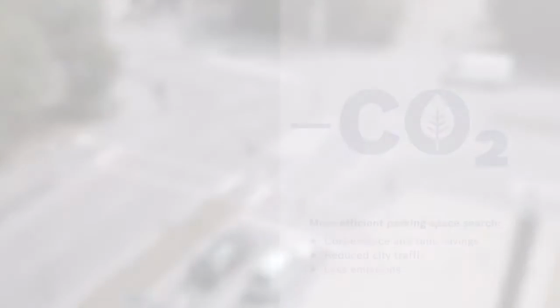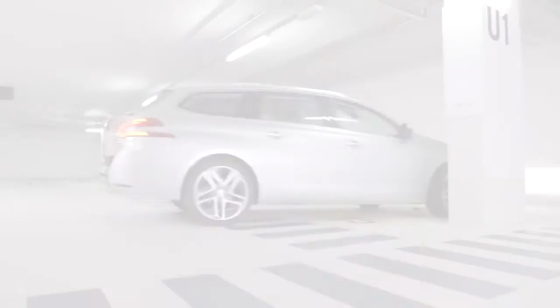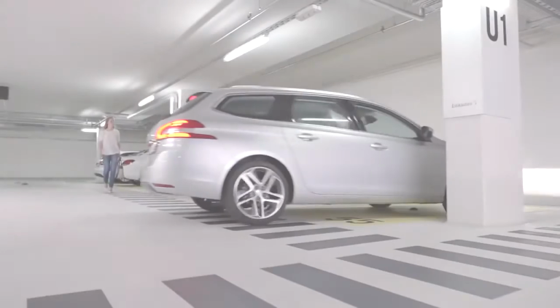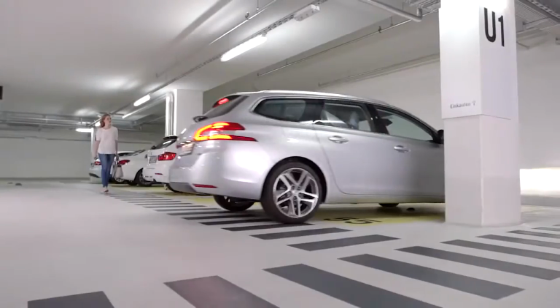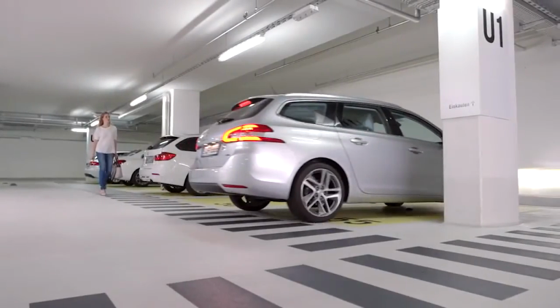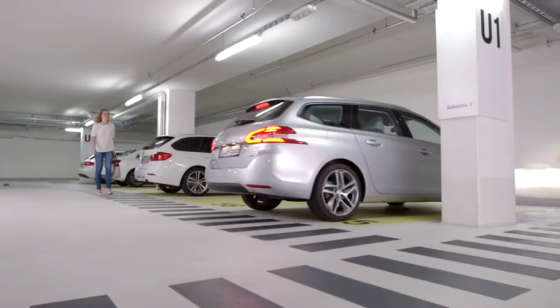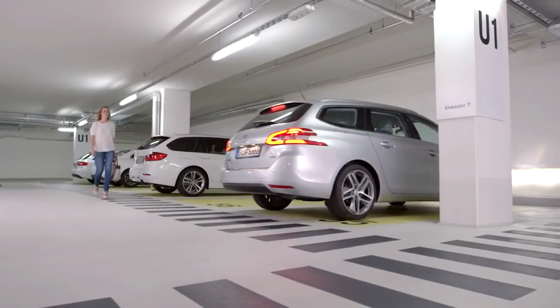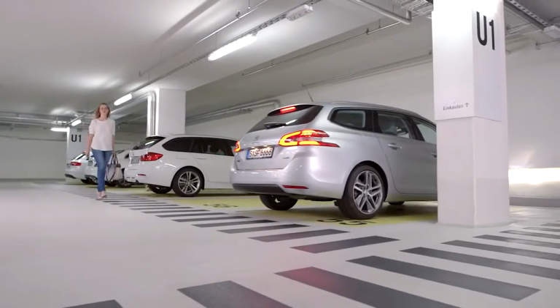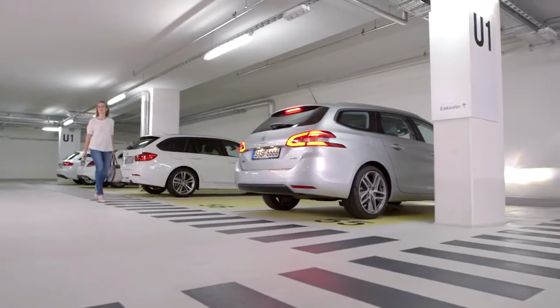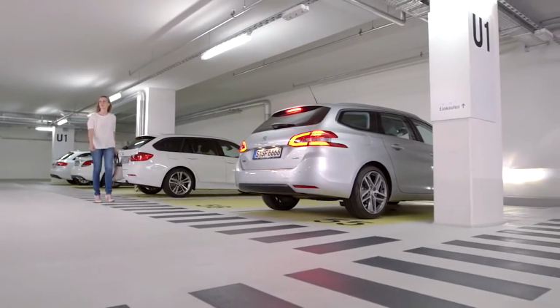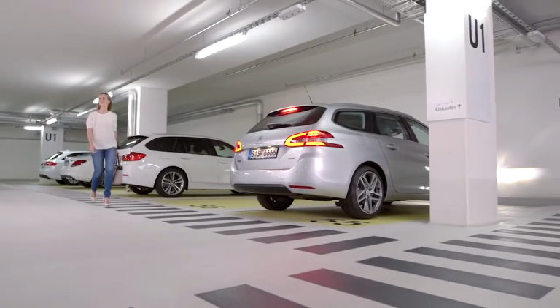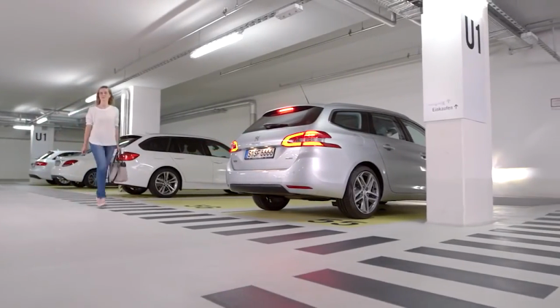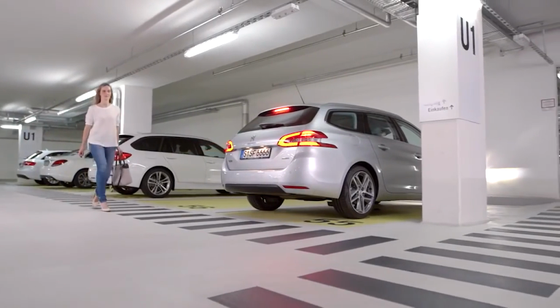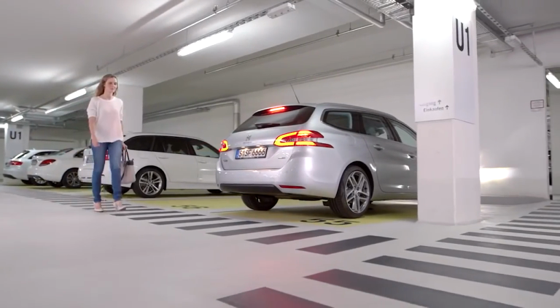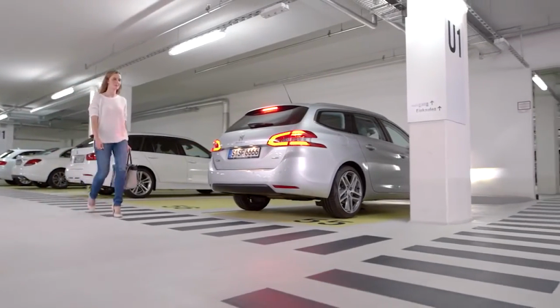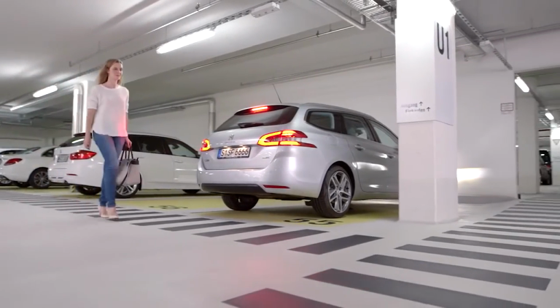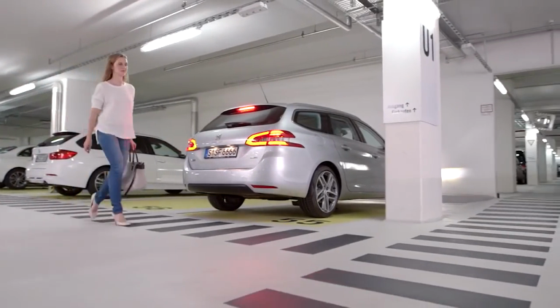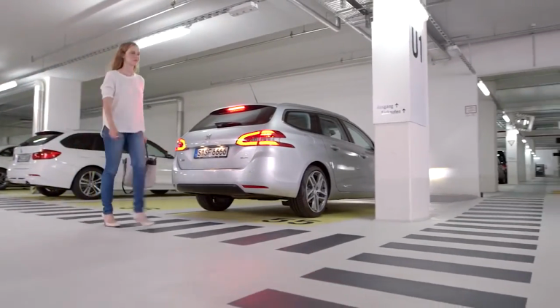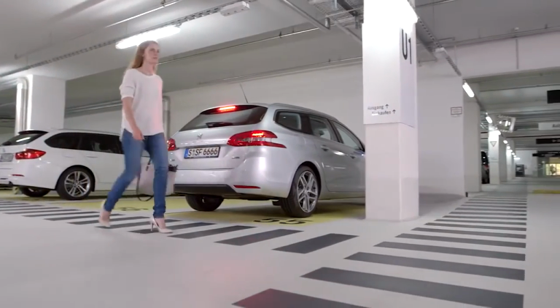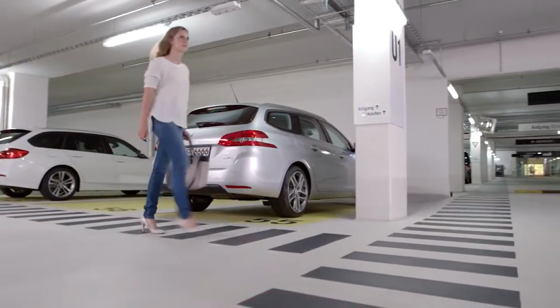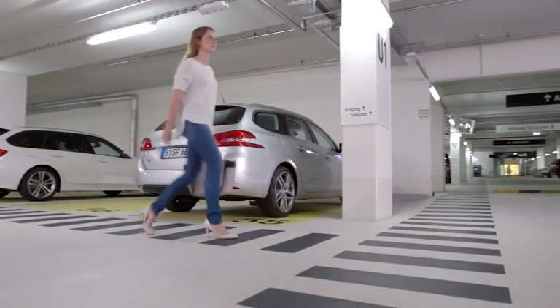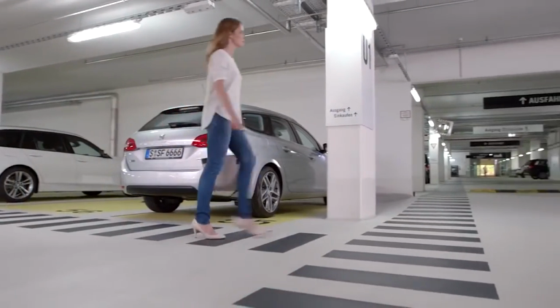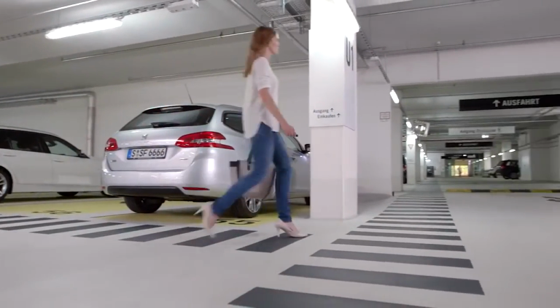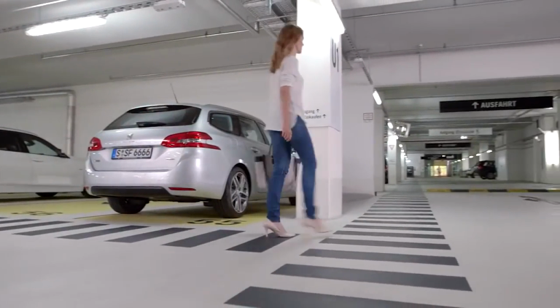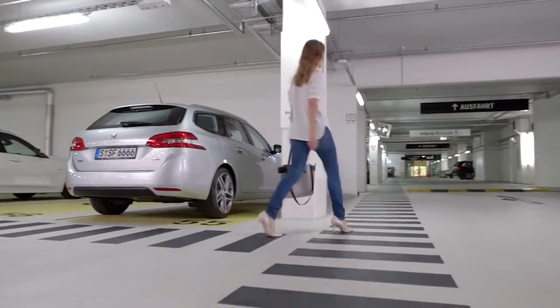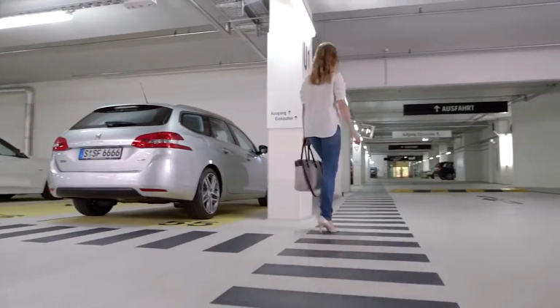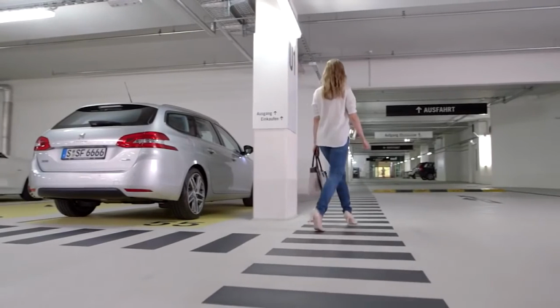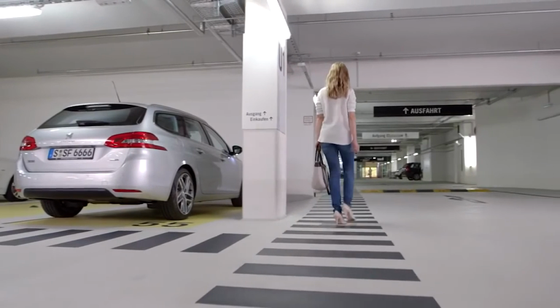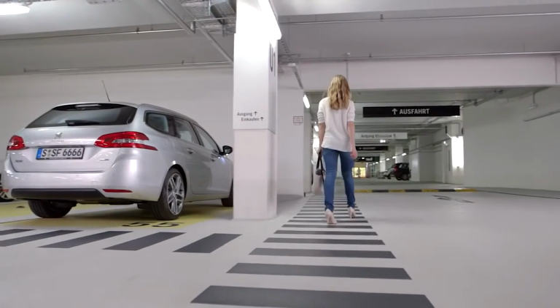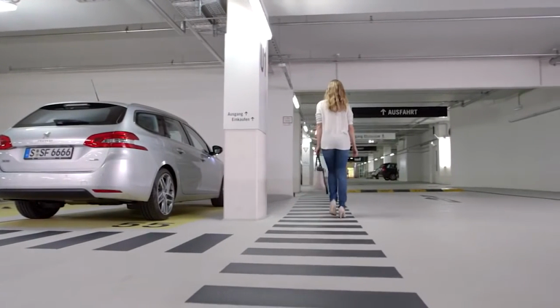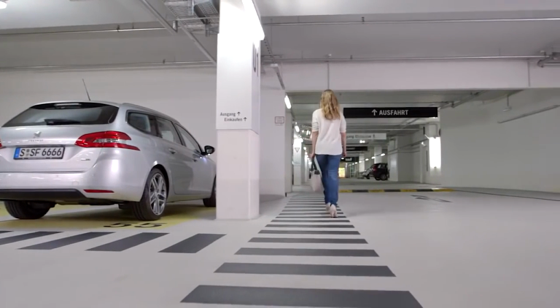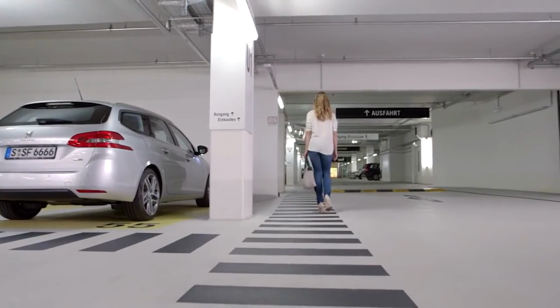And the next available parking space? Another driver is already driving to it — with the help of active parking lot management.